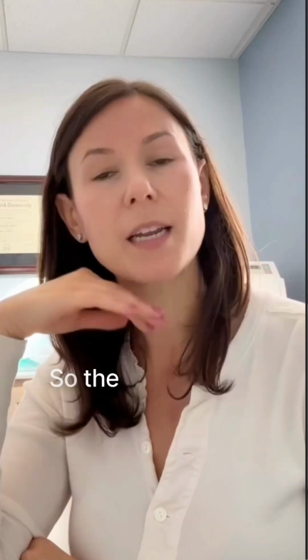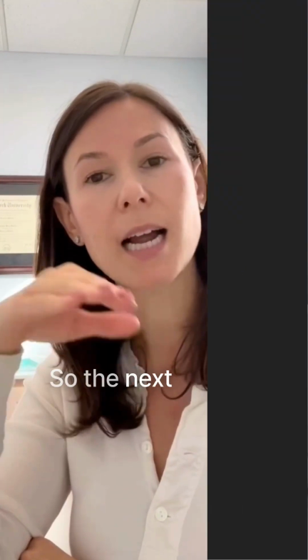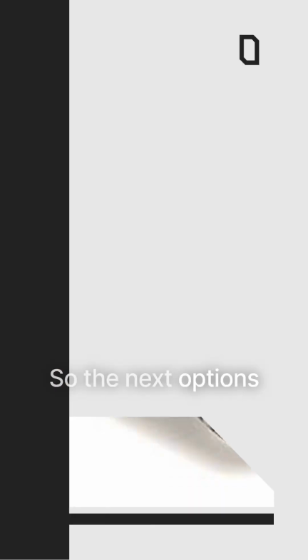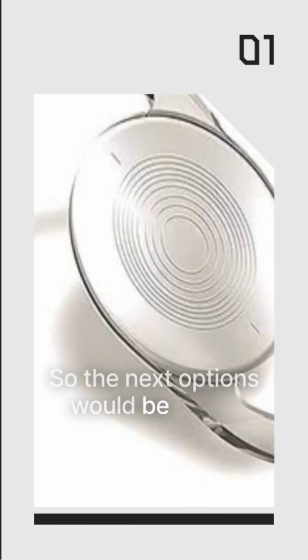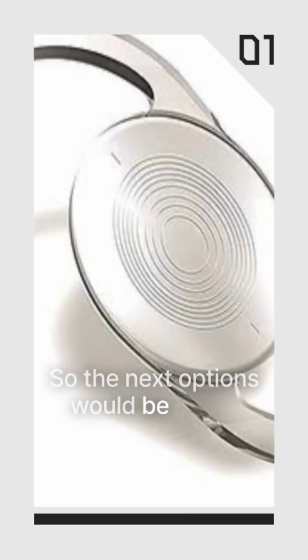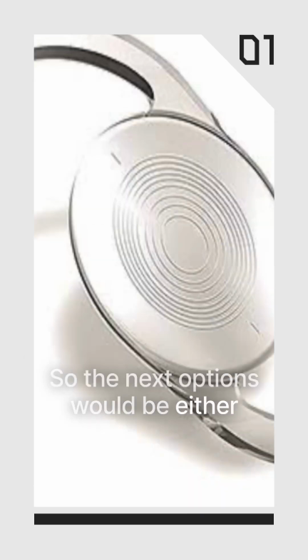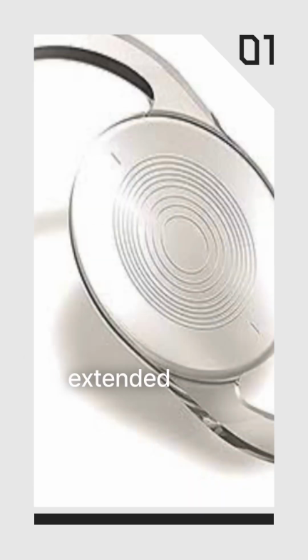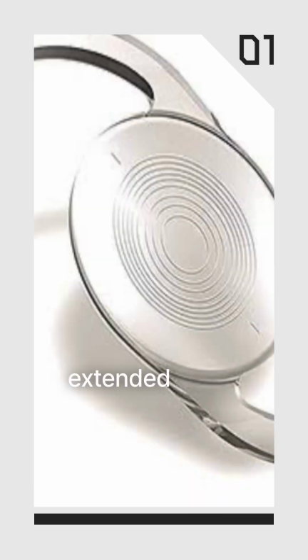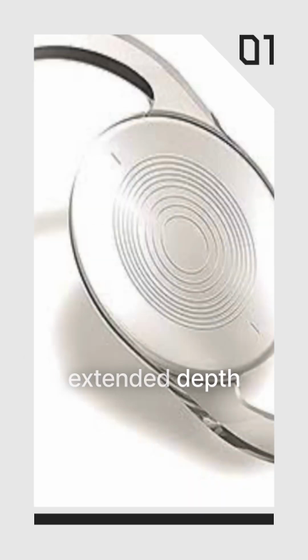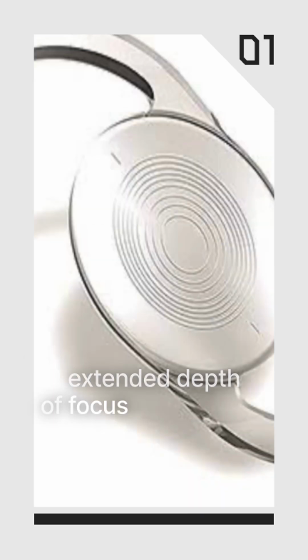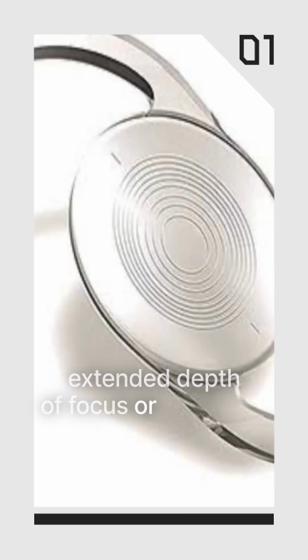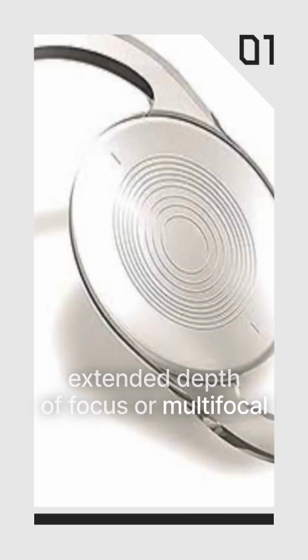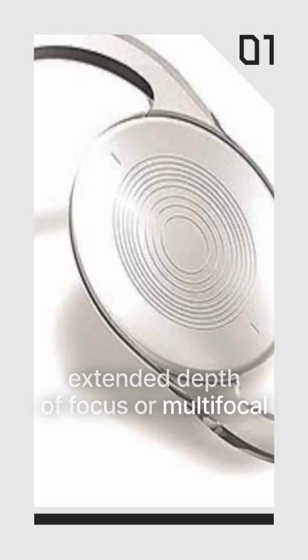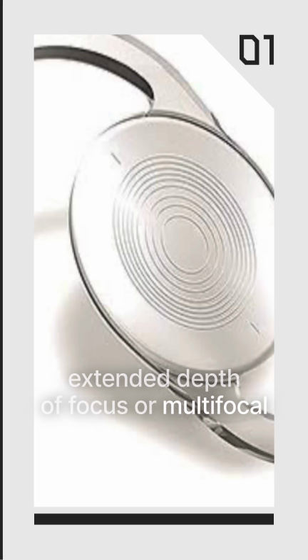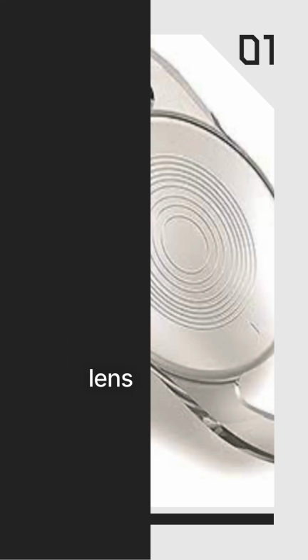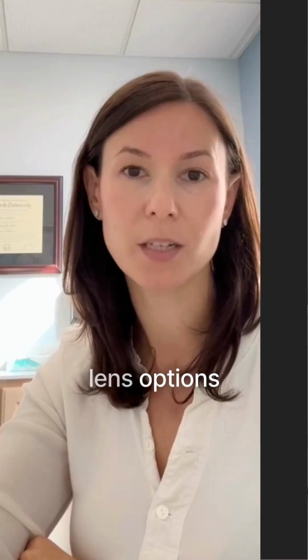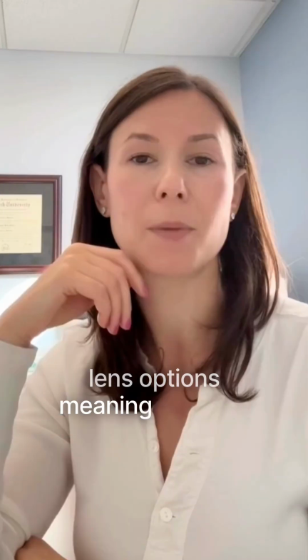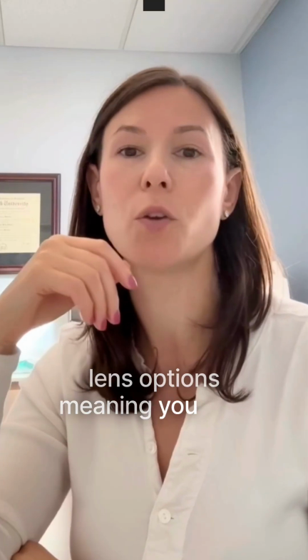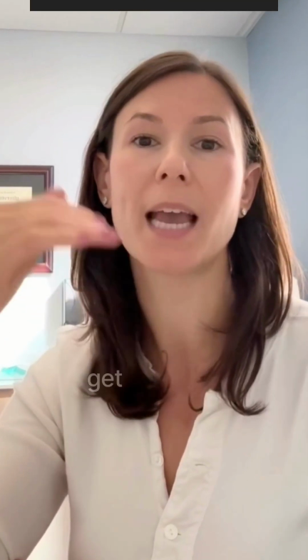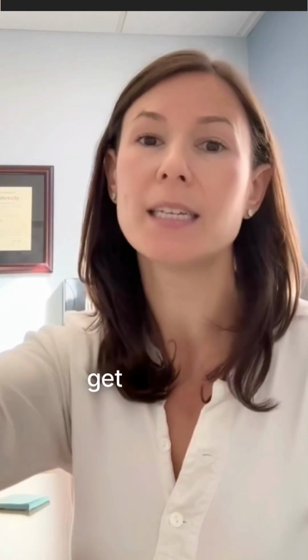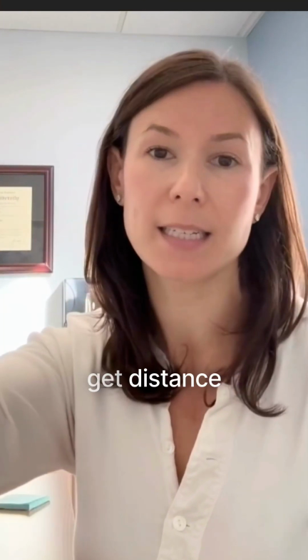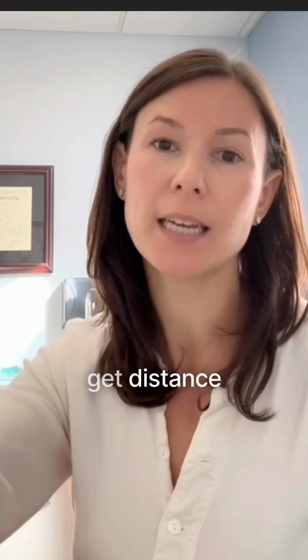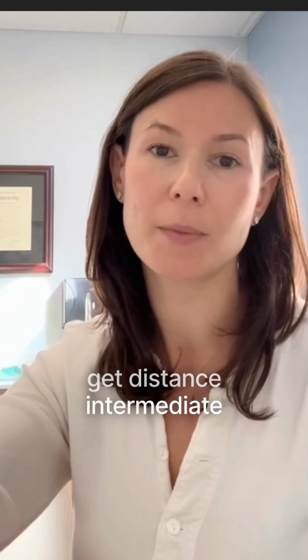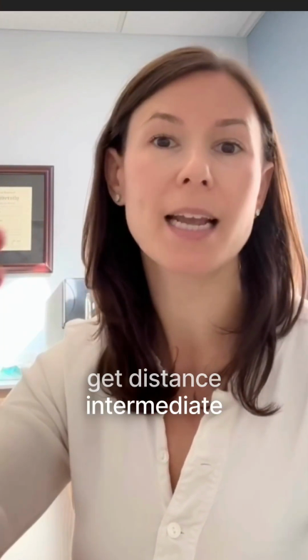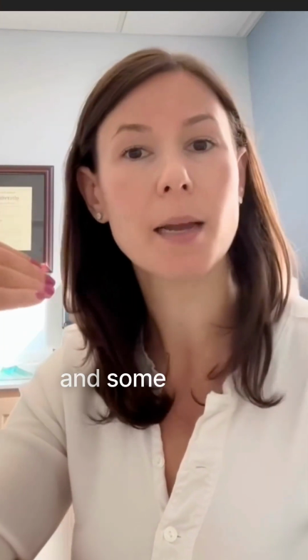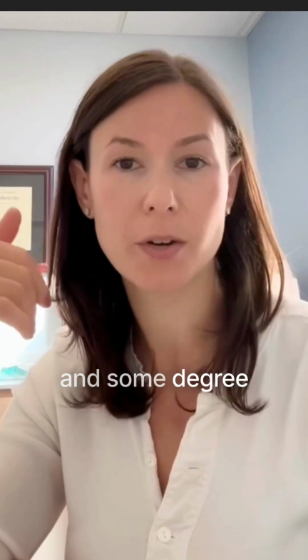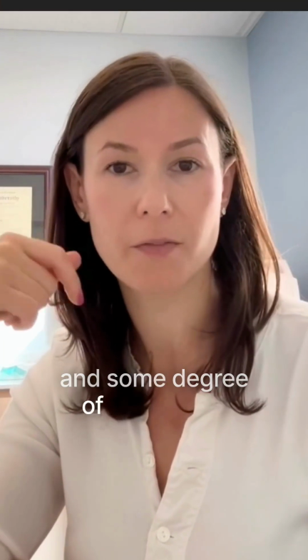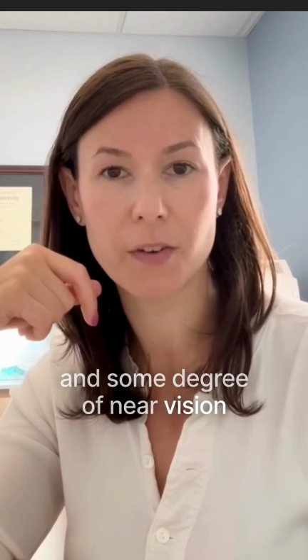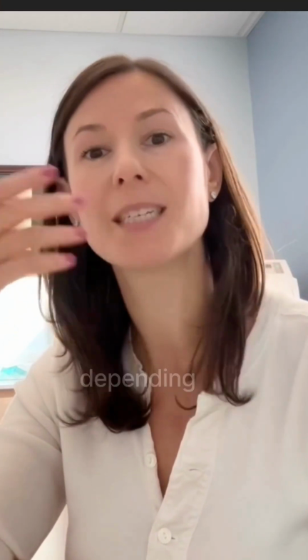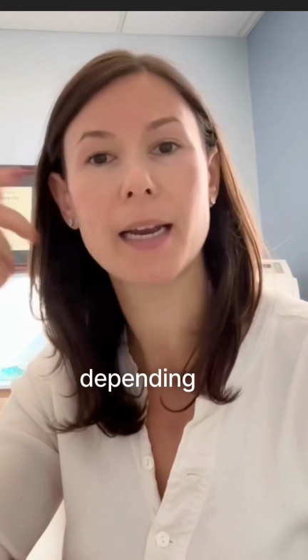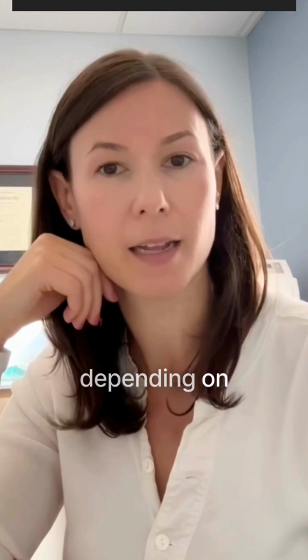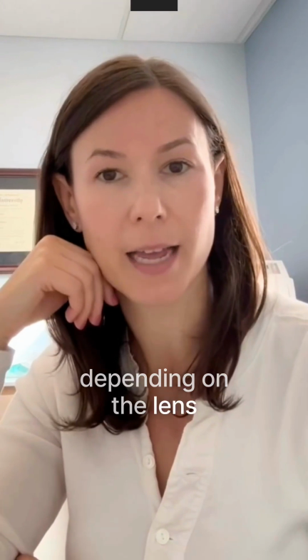The next options would be either extended depth of focus or multifocal lens options, meaning you may get distance, intermediate, and some degree of near vision, depending on the lens.